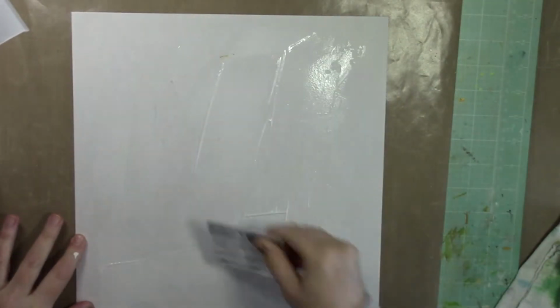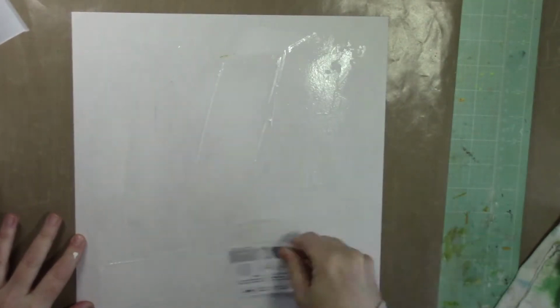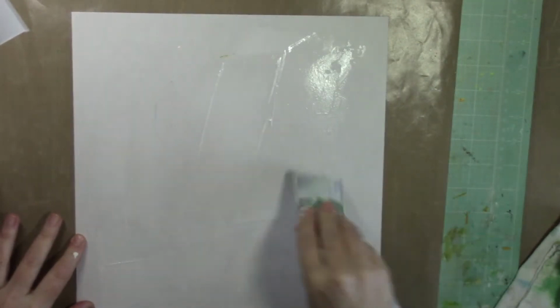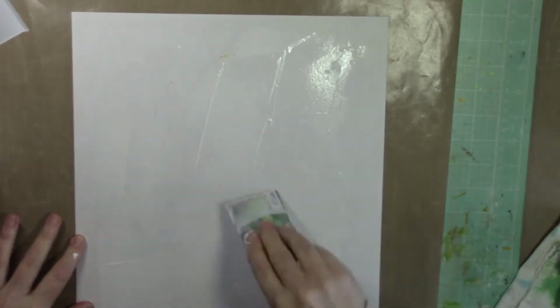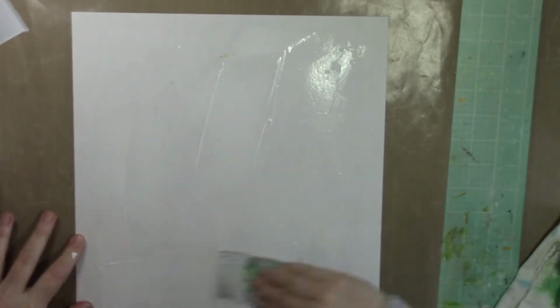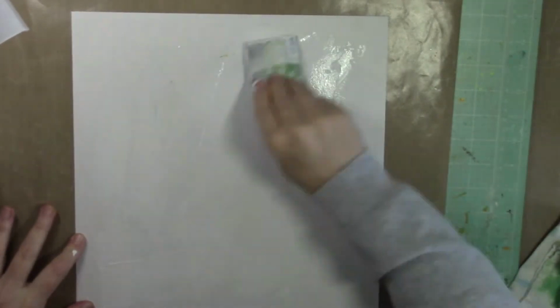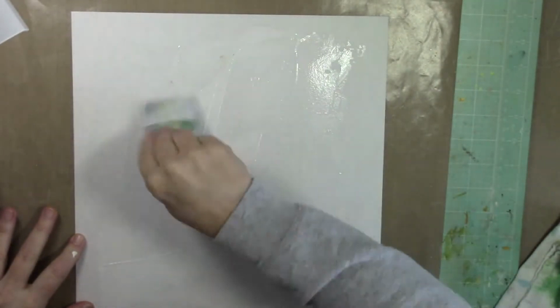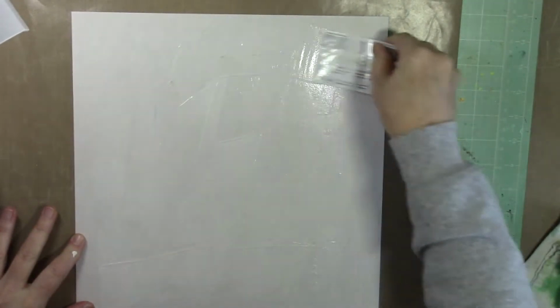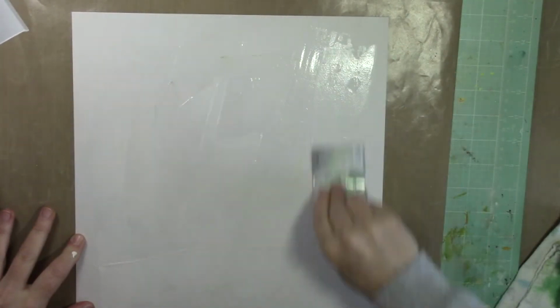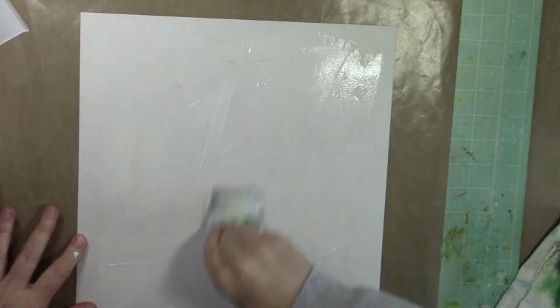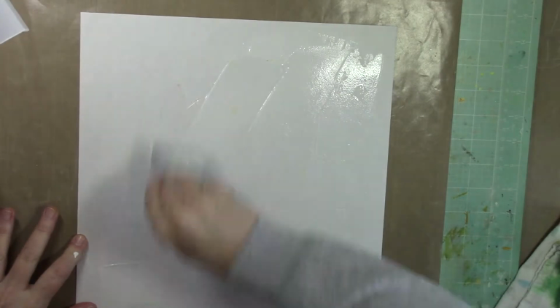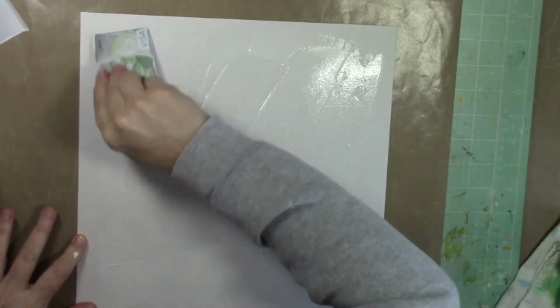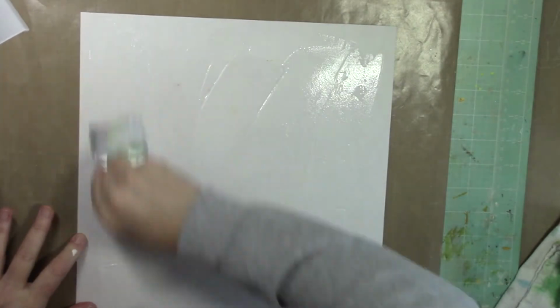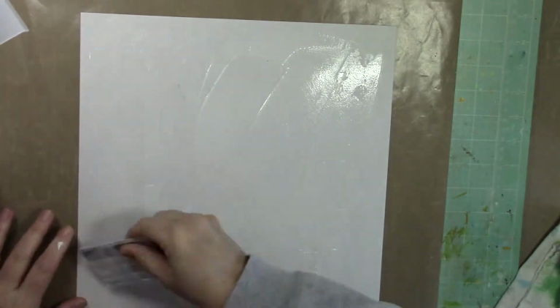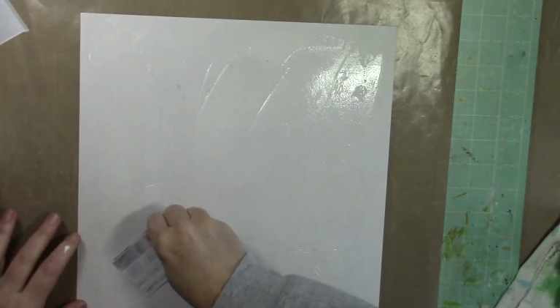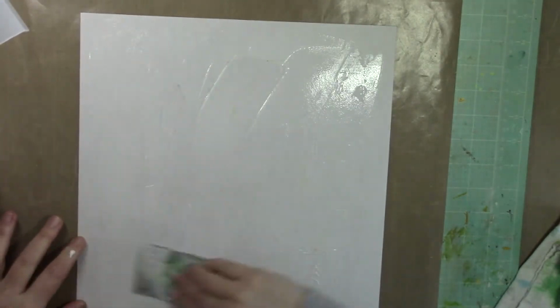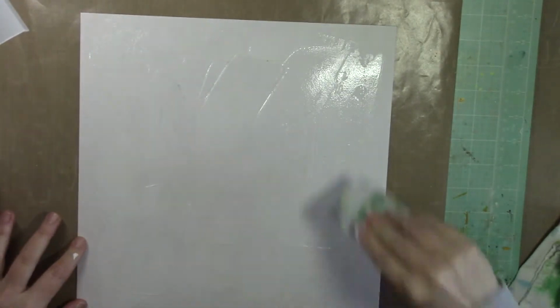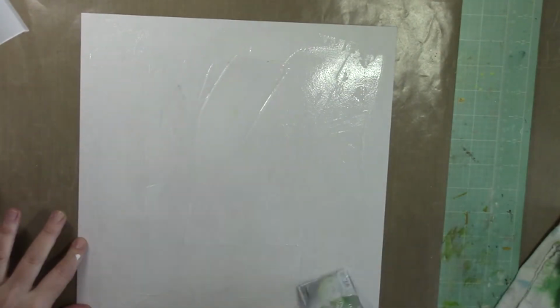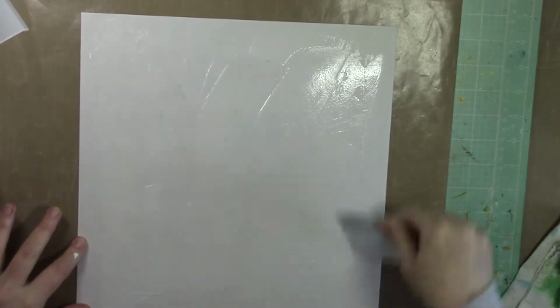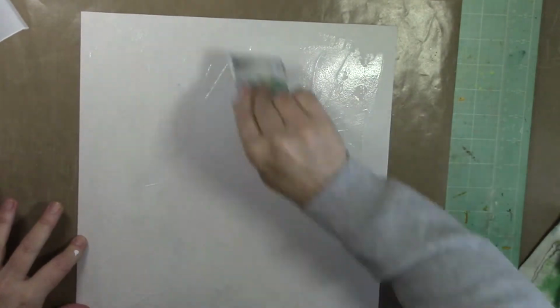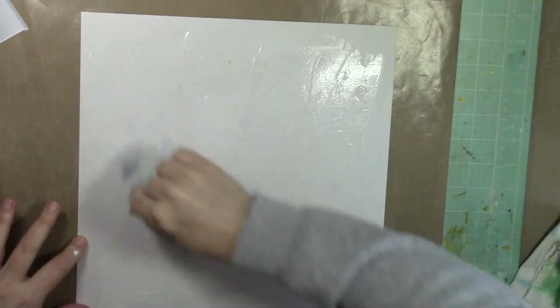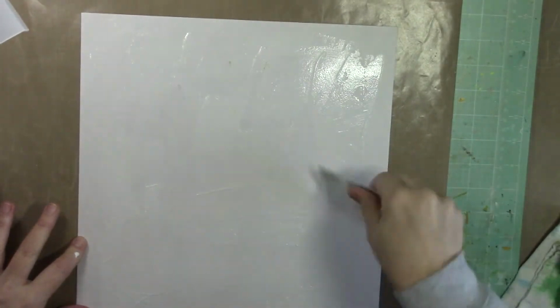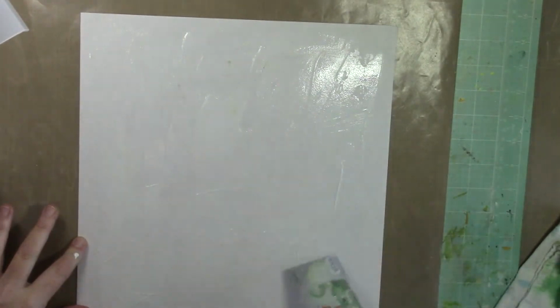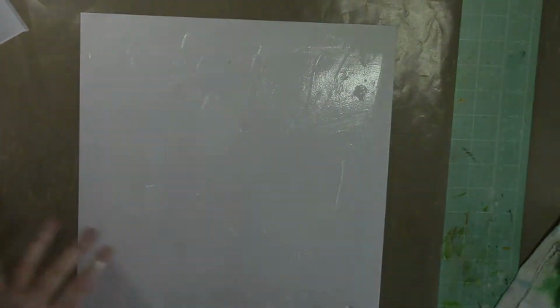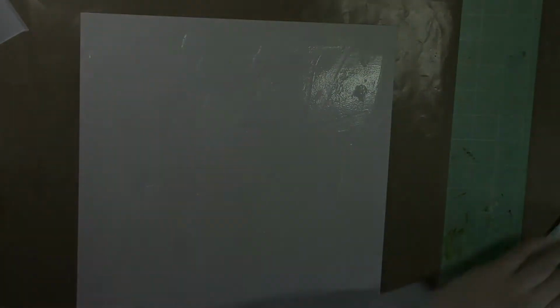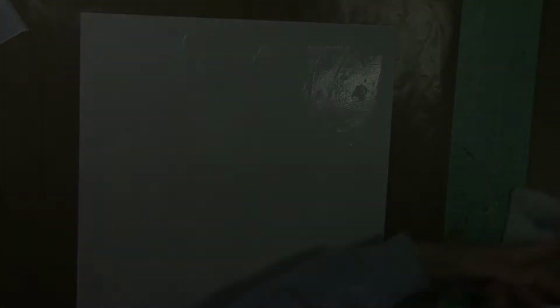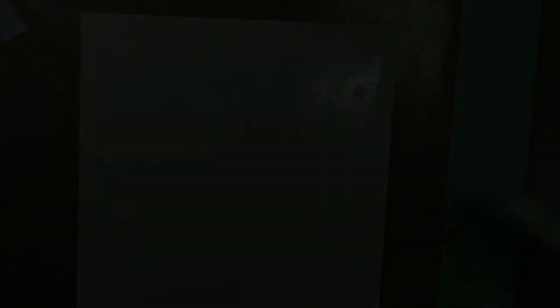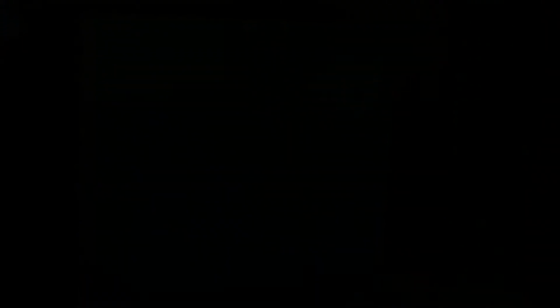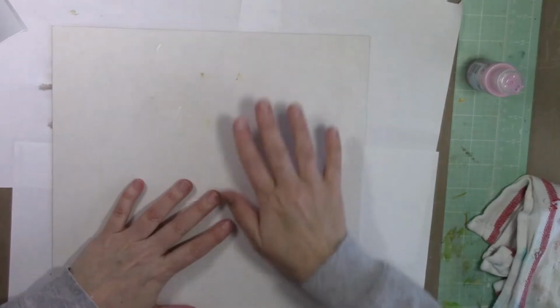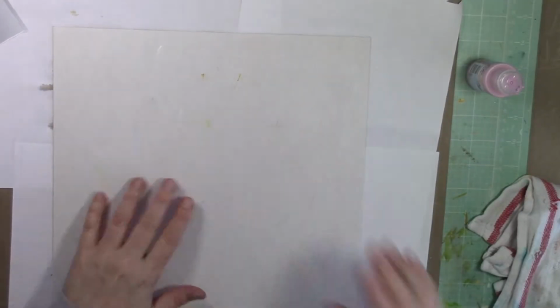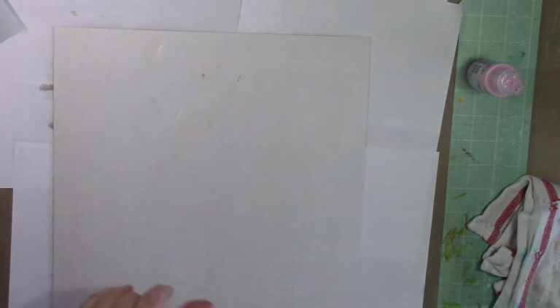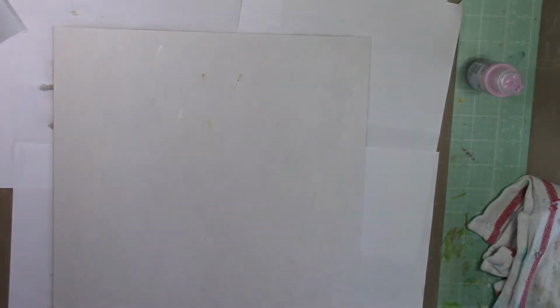I'm just applying the clear gesso to my chipboard with an old credit card. I like the coverage — it's totally random and not very specific. Then I let that dry.